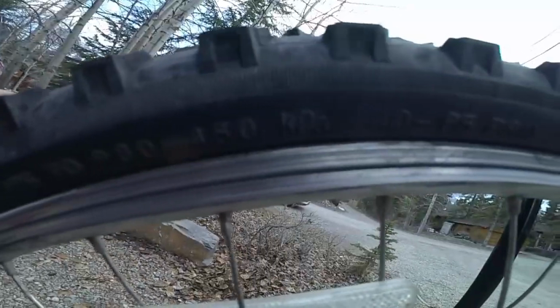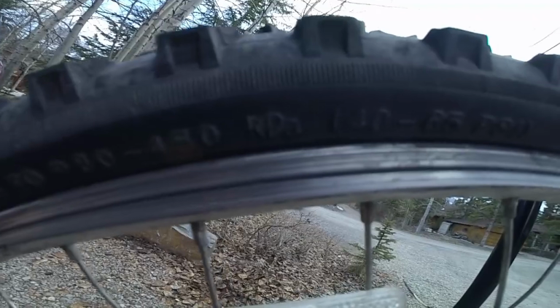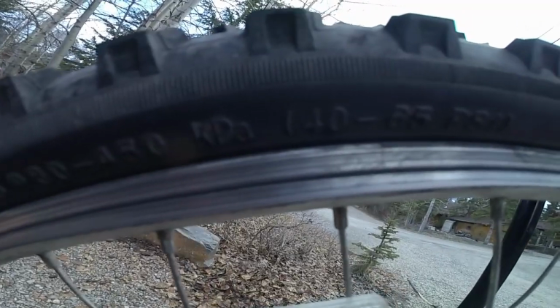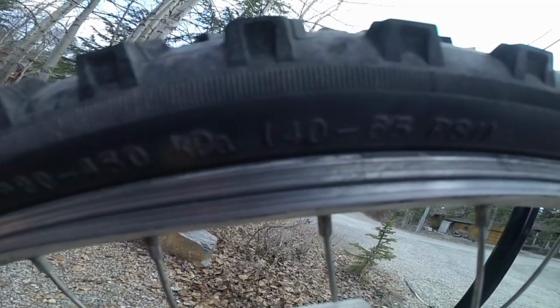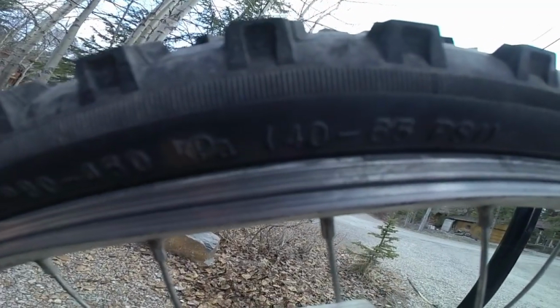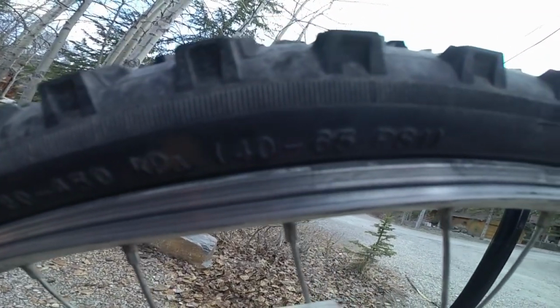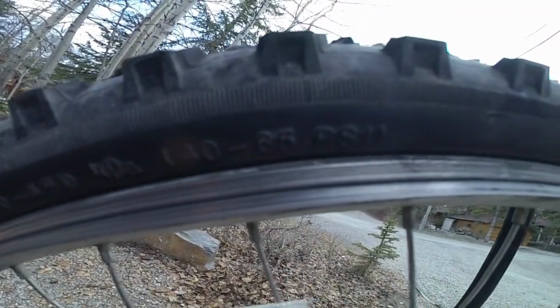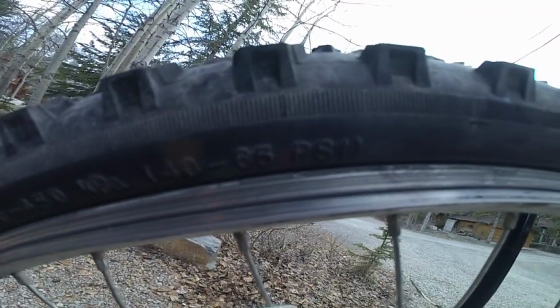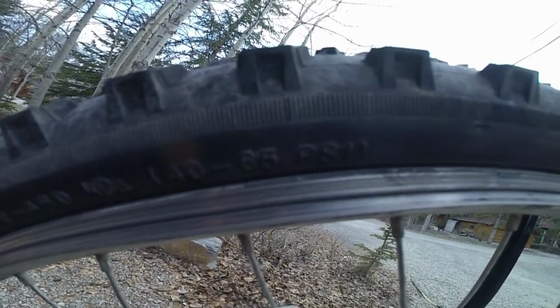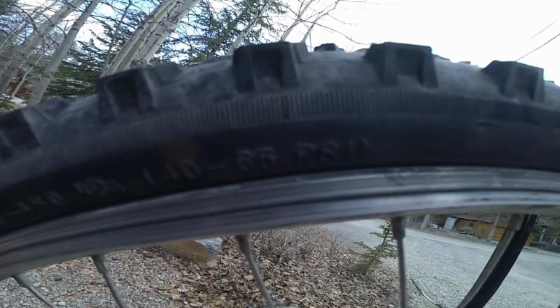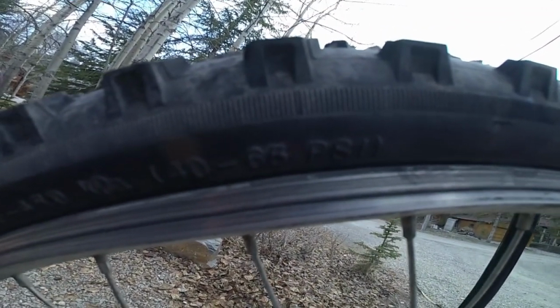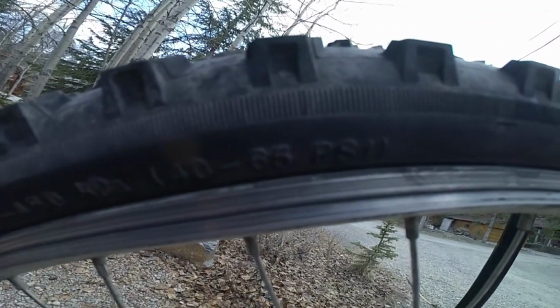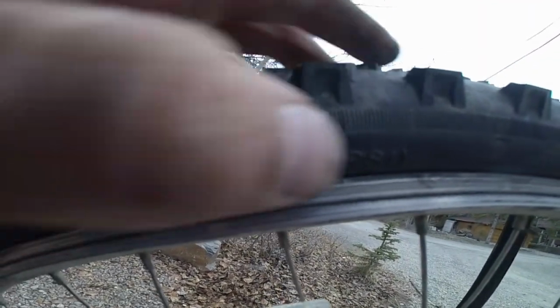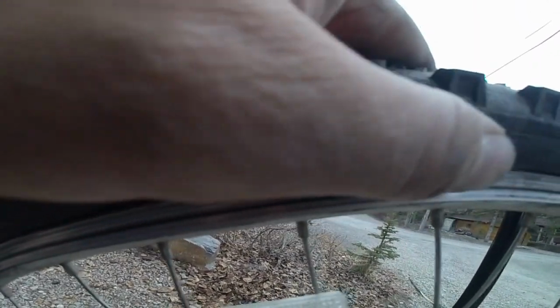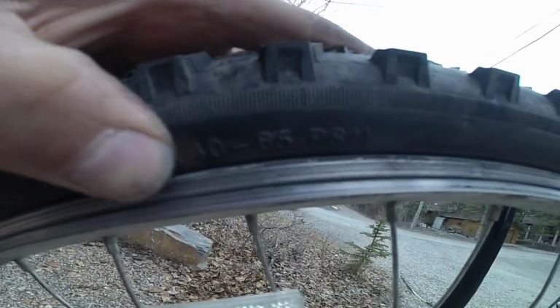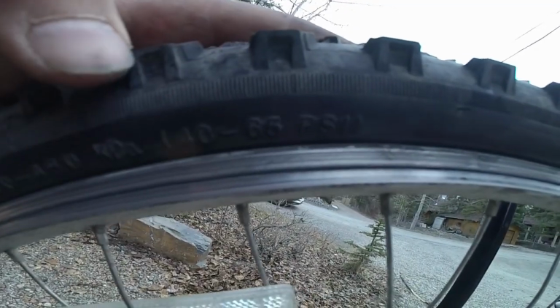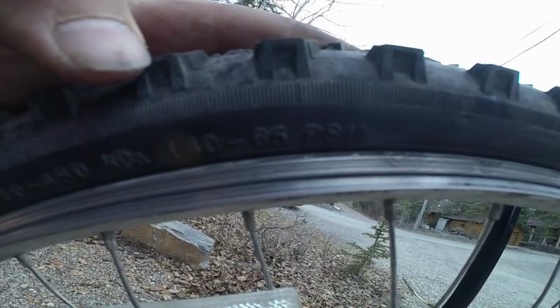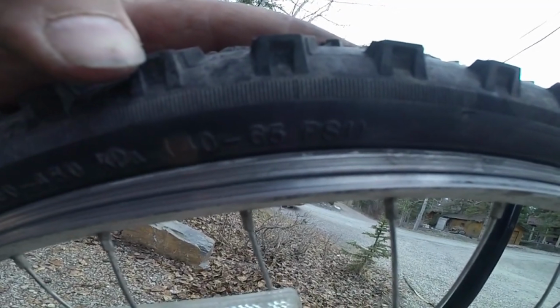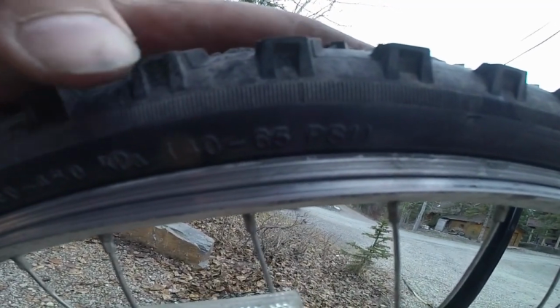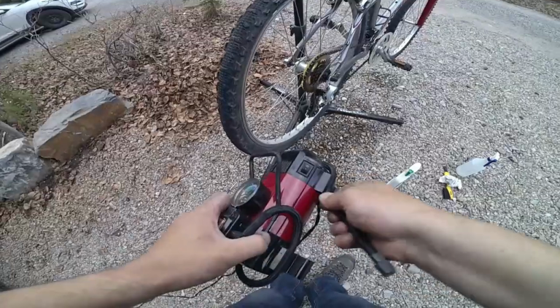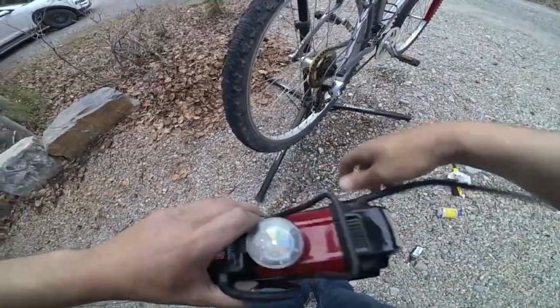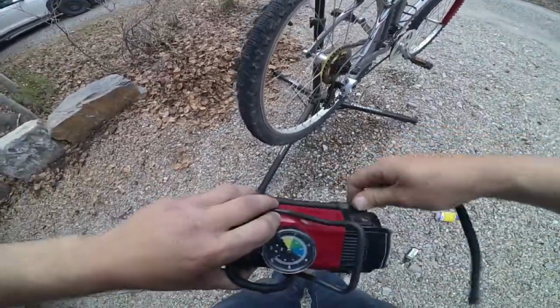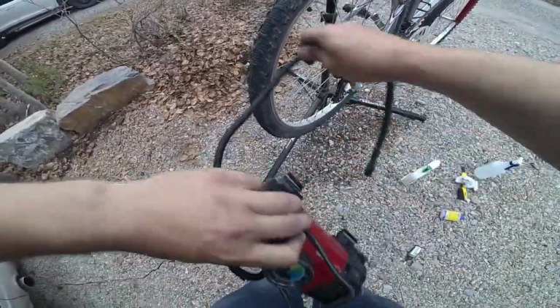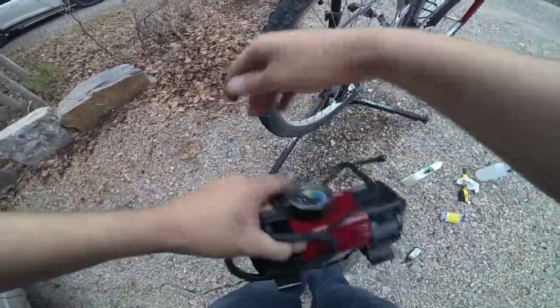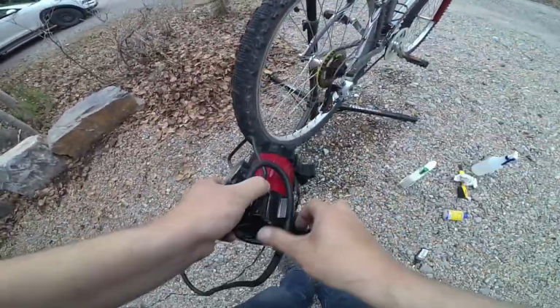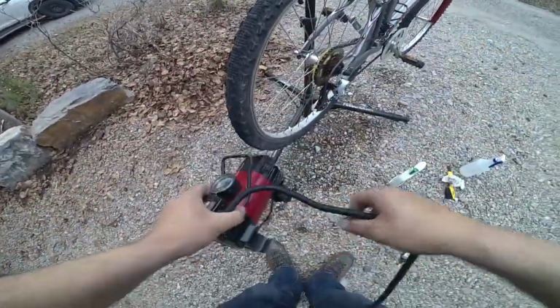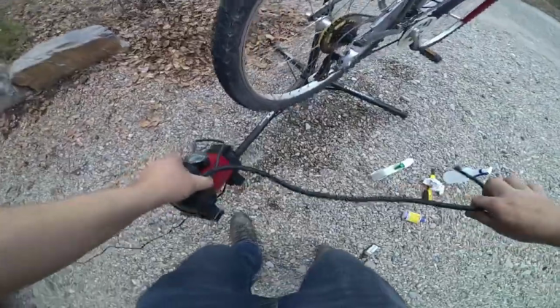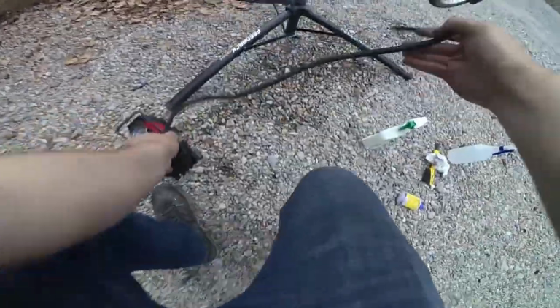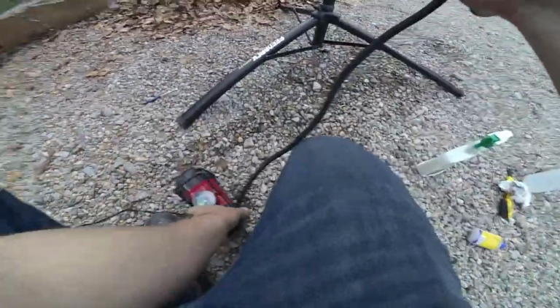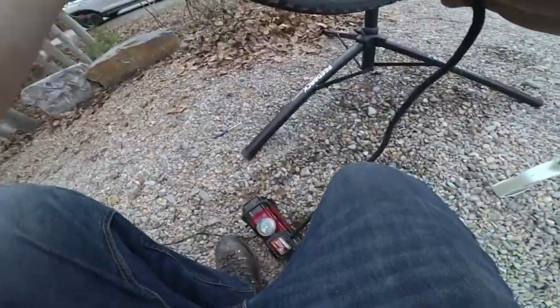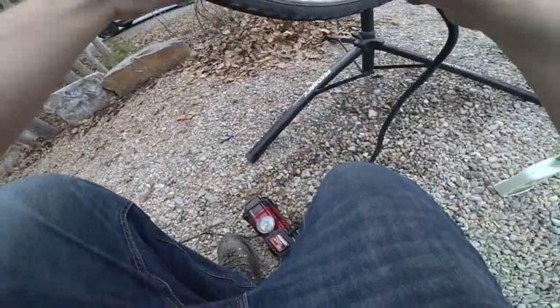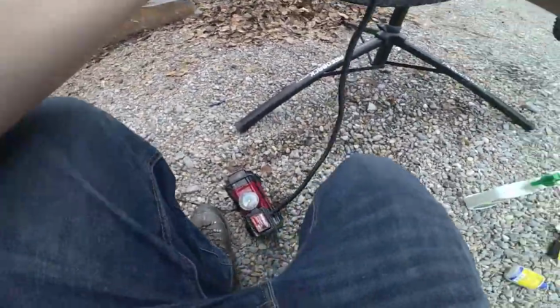We'll then fill the tires up to the correct pressure, which is noted on the sidewall of the tire. For this specific one it's 40 to 65 PSI, so I go ahead and use a 12-volt air compressor connected to a vehicle to fill them up.